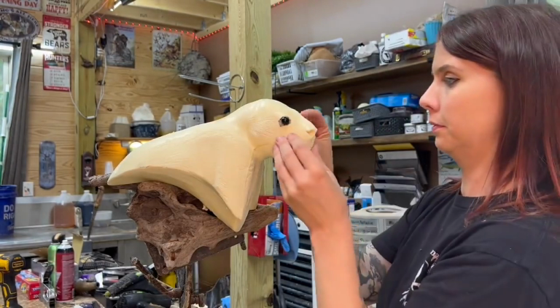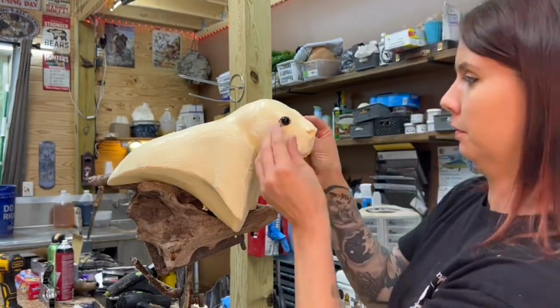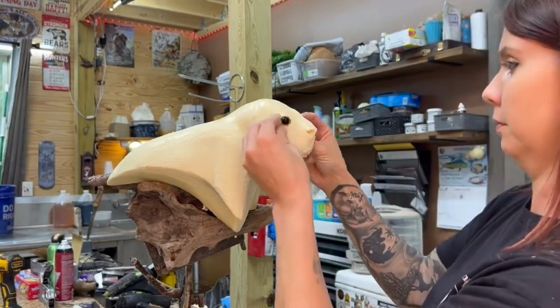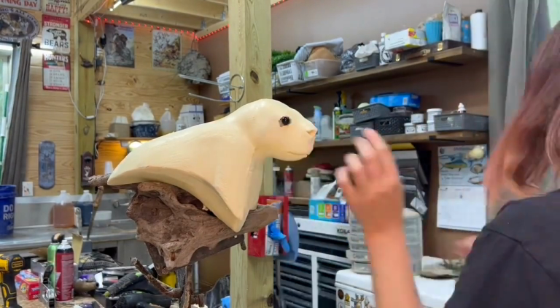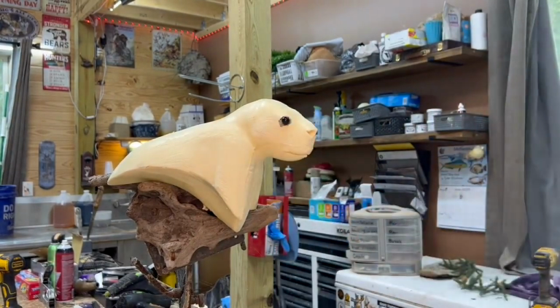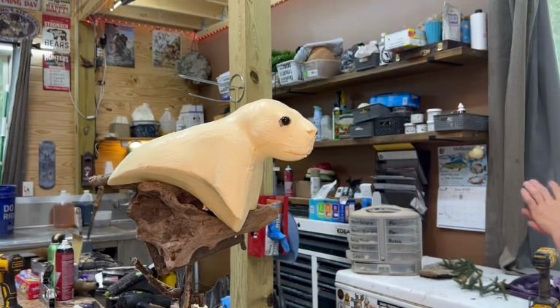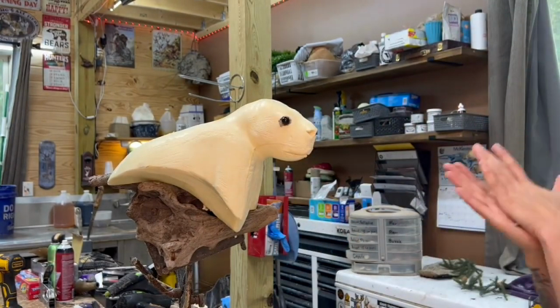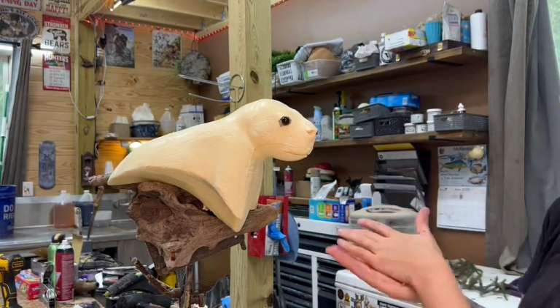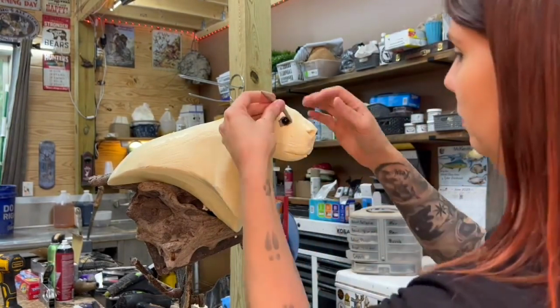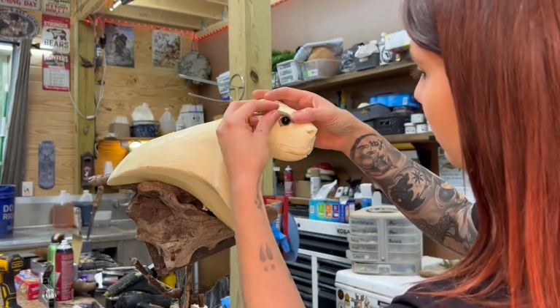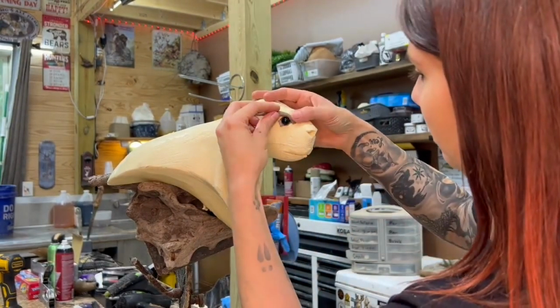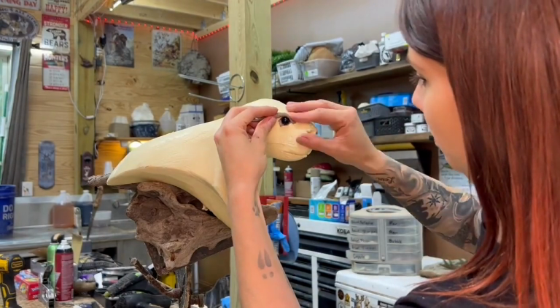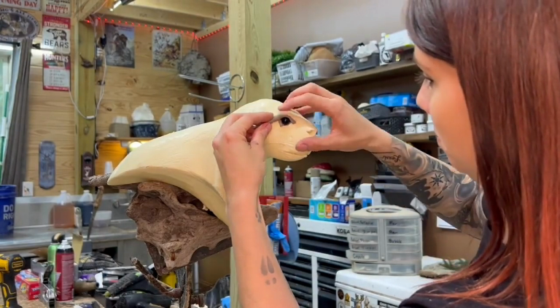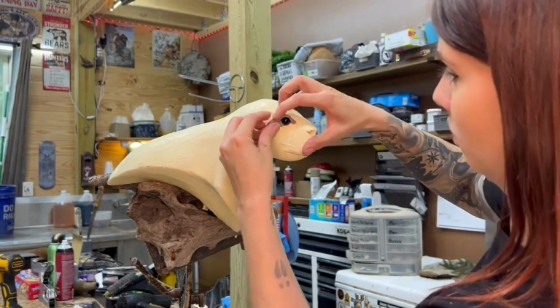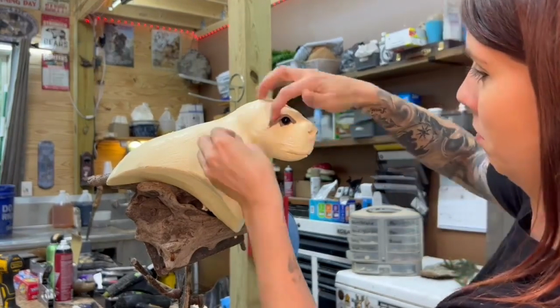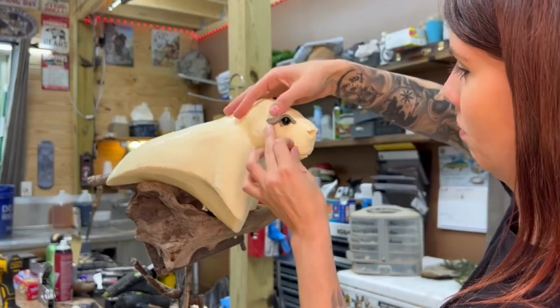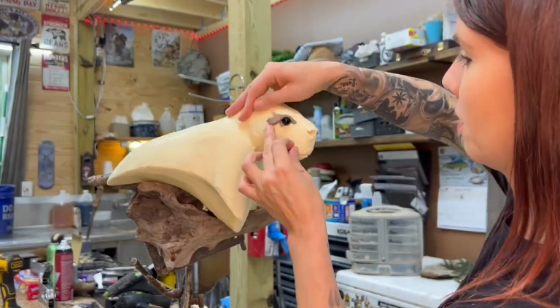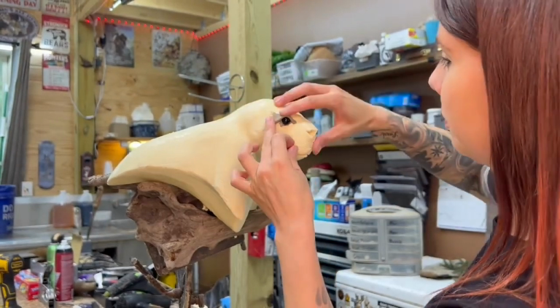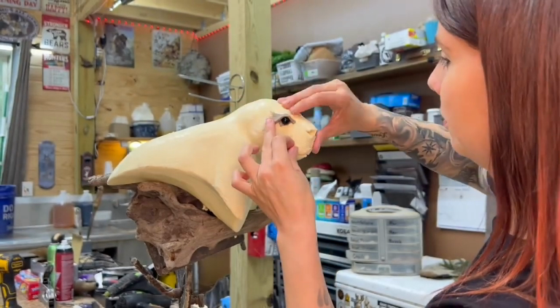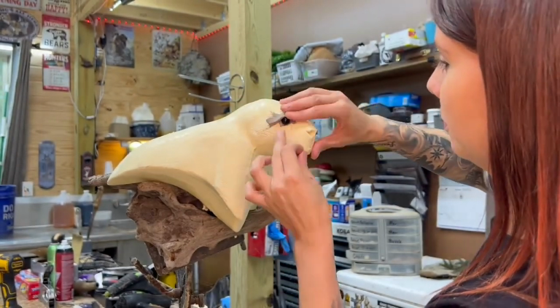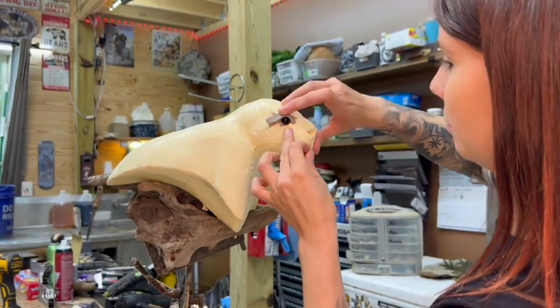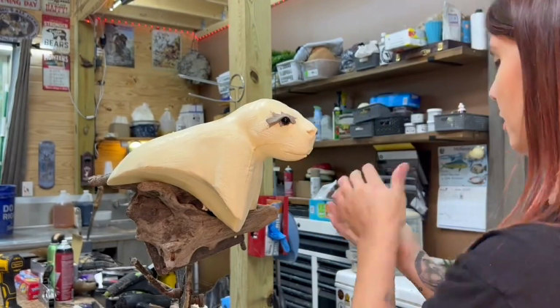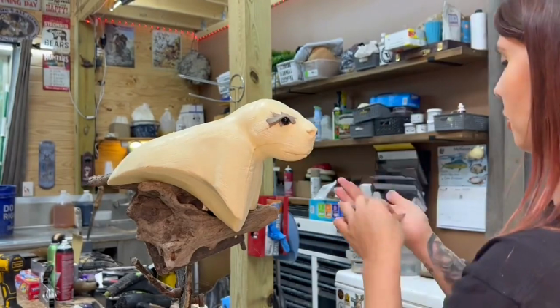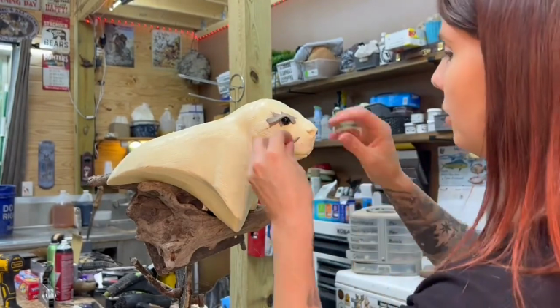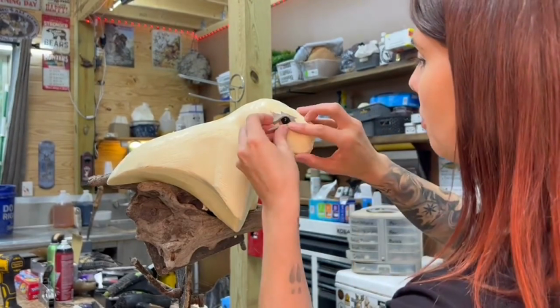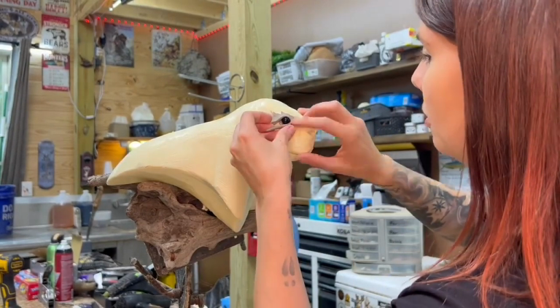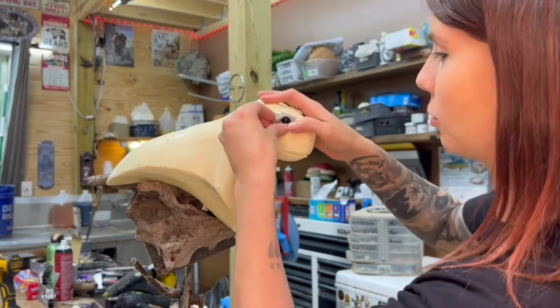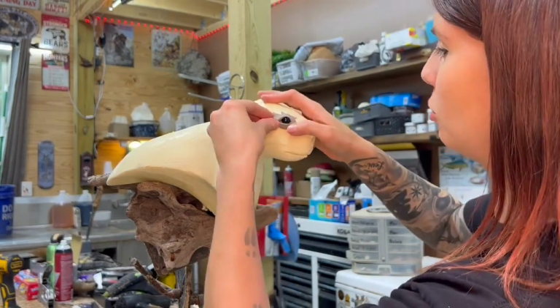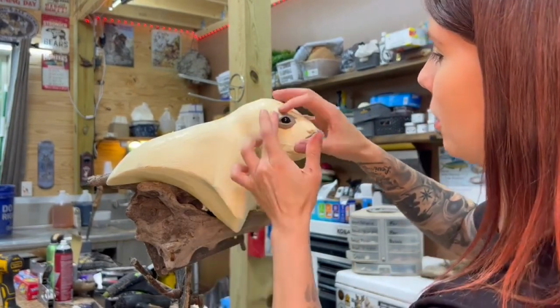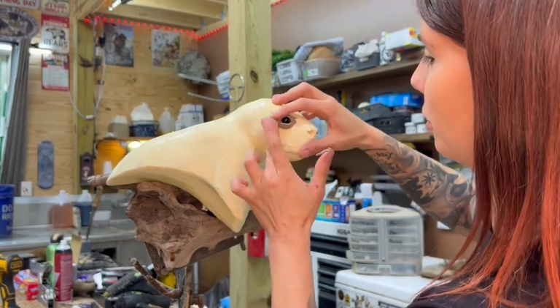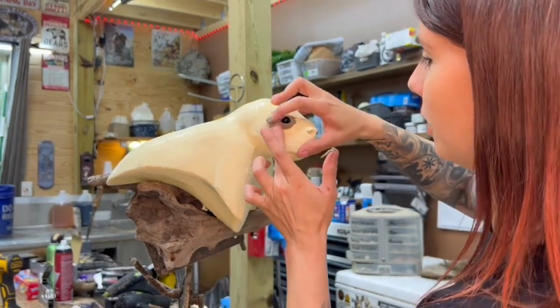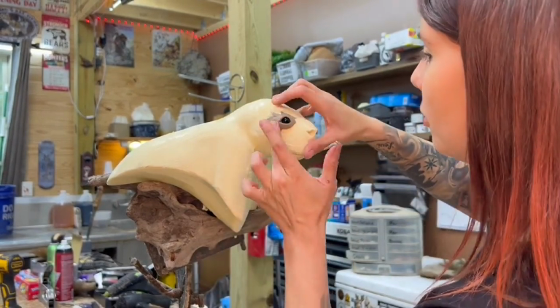Right here I'm just installing the little hollow bubble eyes. These black bubble eyes work great for small critters that have a really dark eye. I use them on raccoons and squirrels and beavers and porcupines.